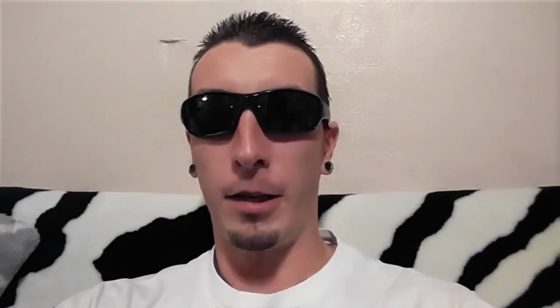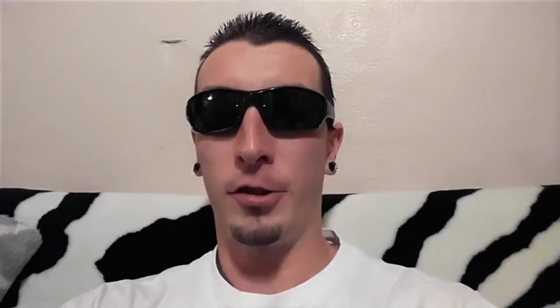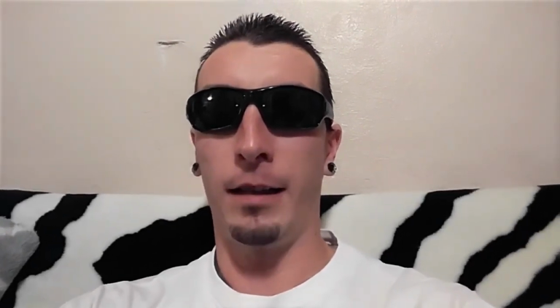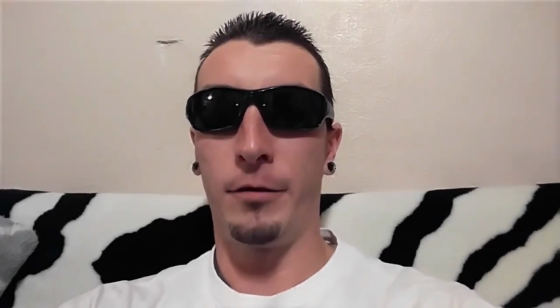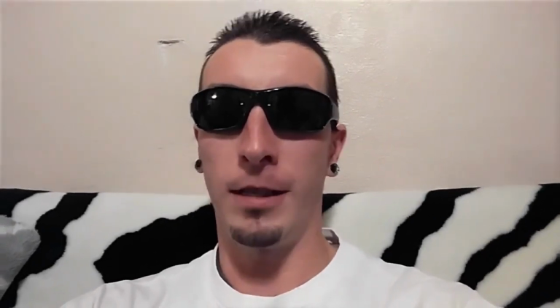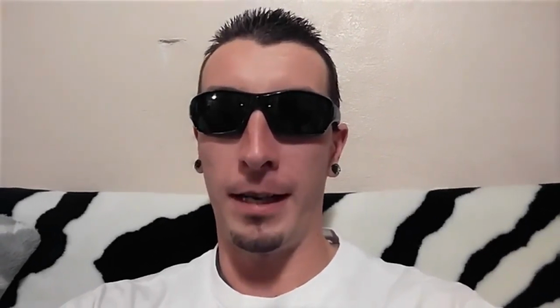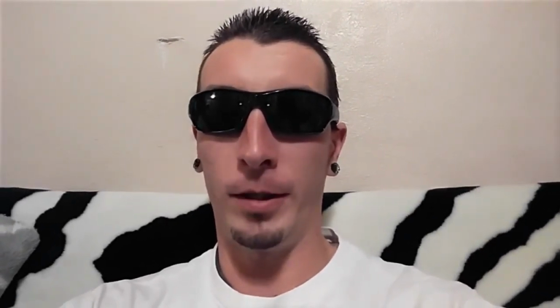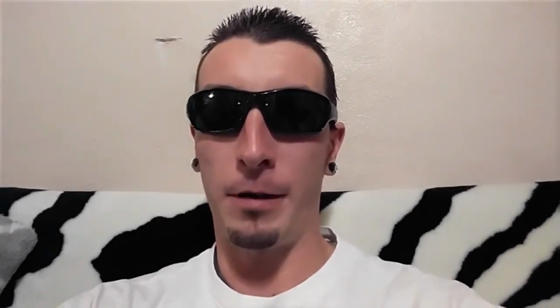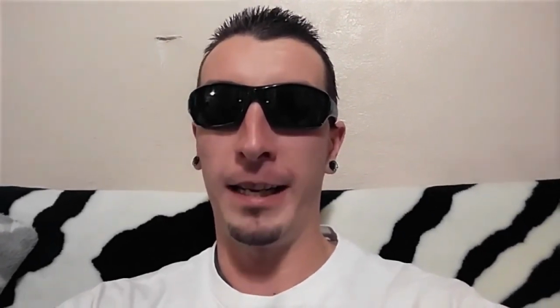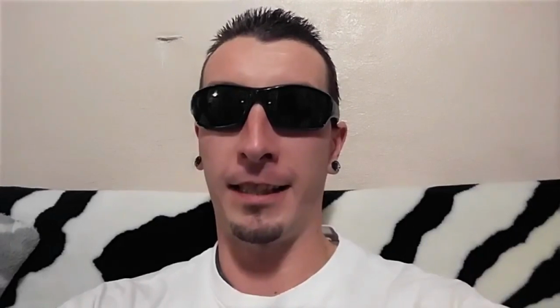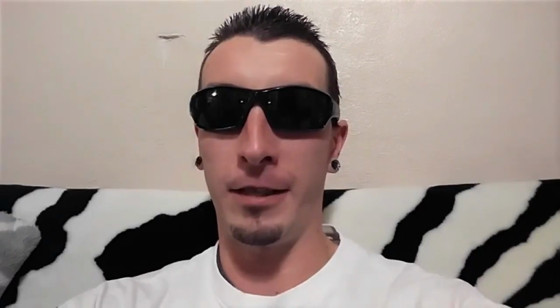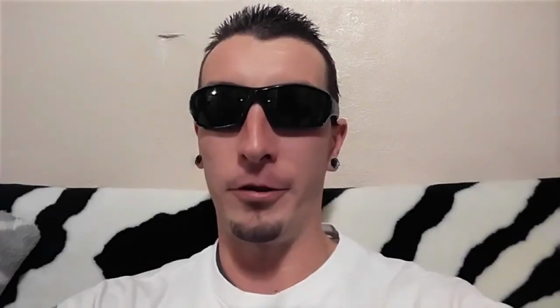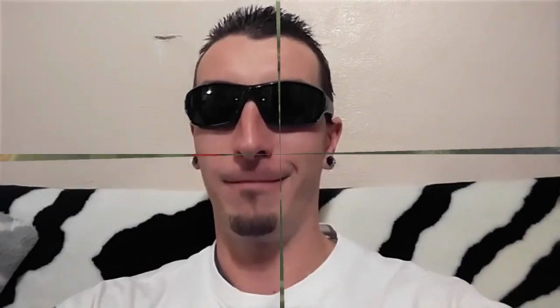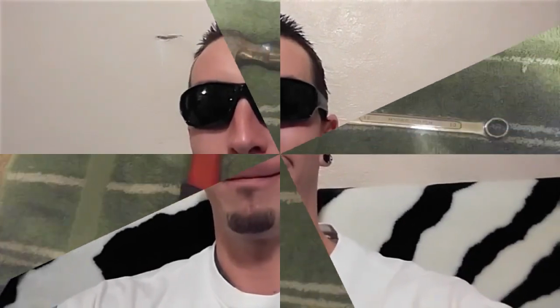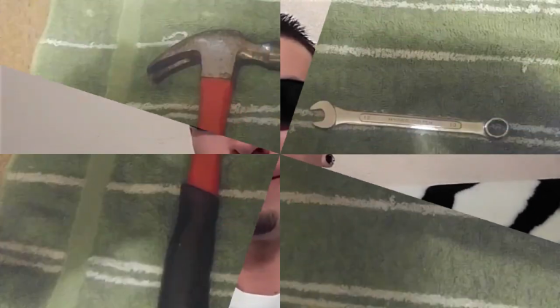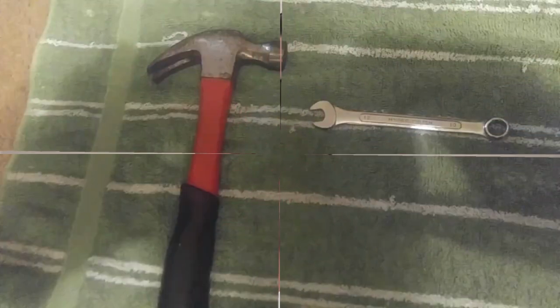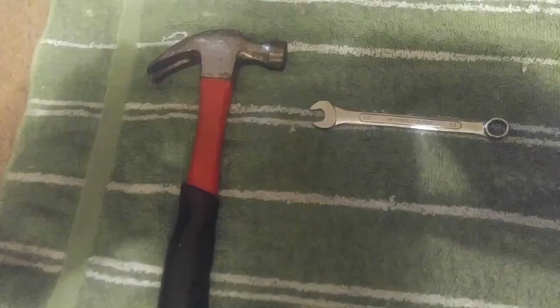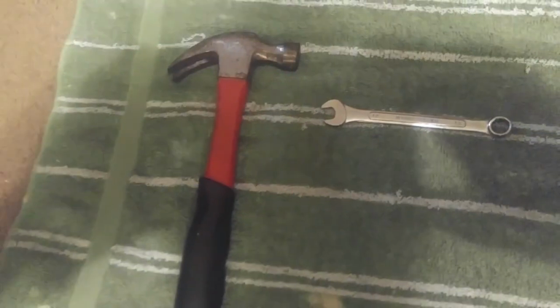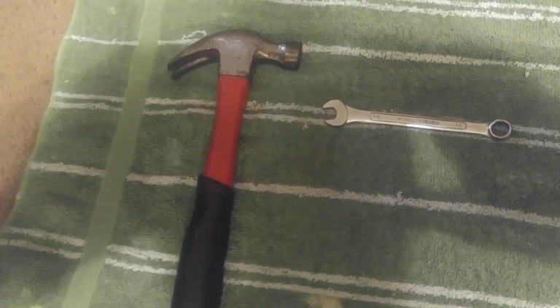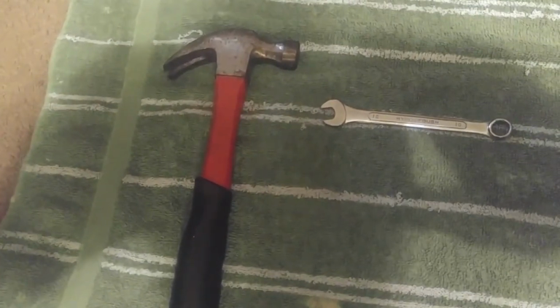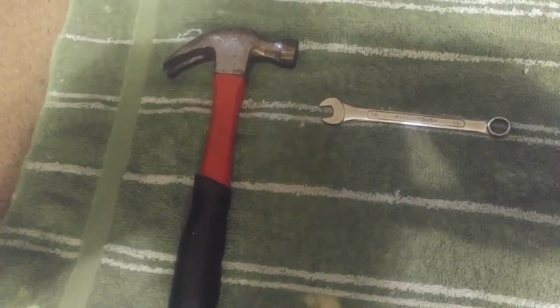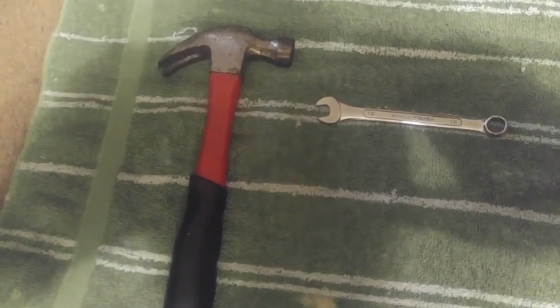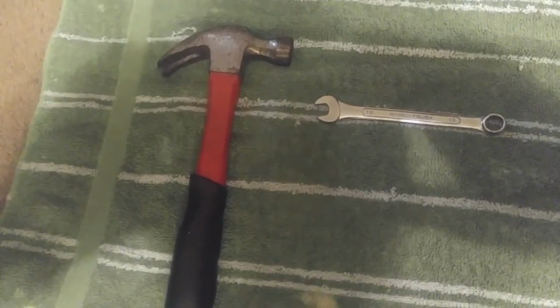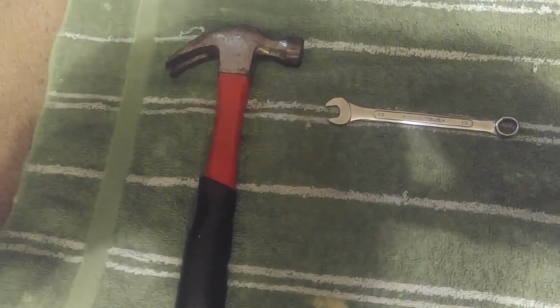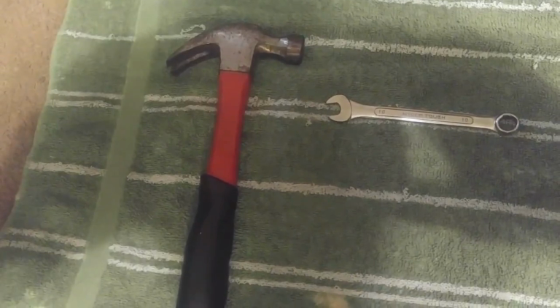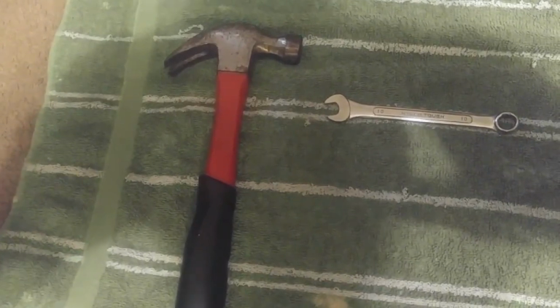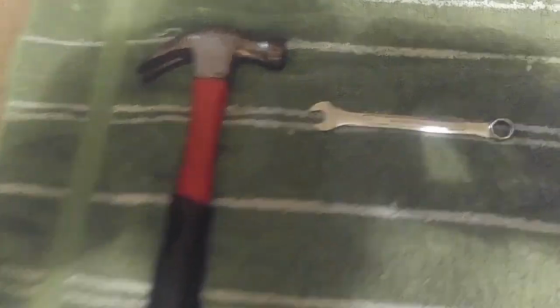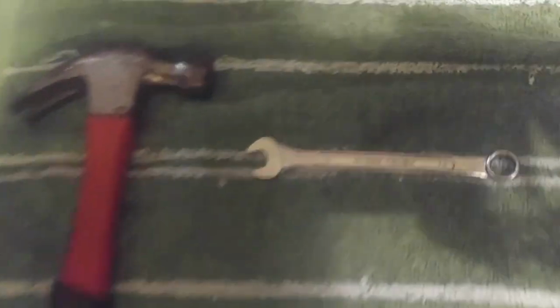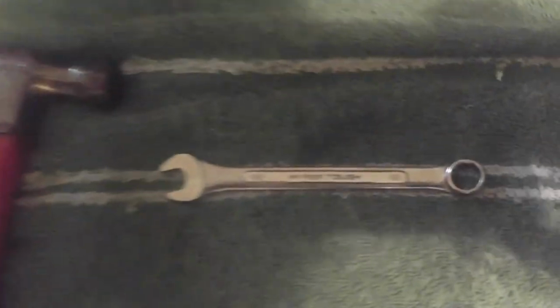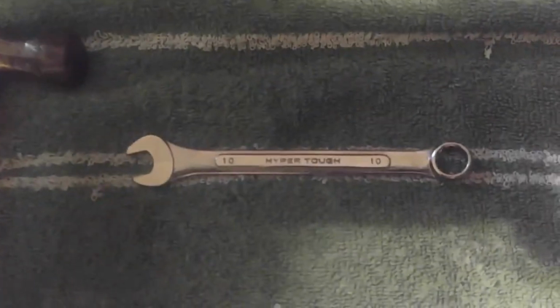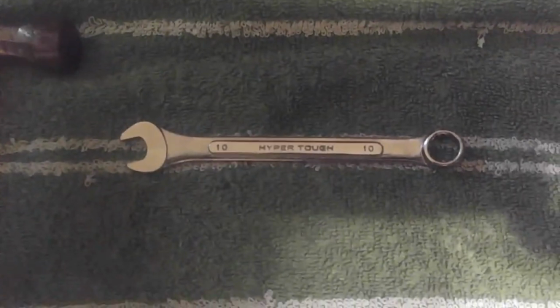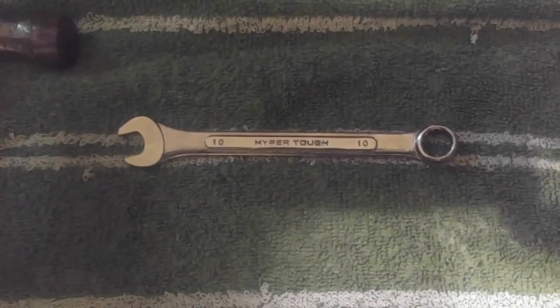We're going to go over a checklist of tools and supplies you will need to properly execute this project. The tools you will need are a hammer and a 10 millimeter wrench.